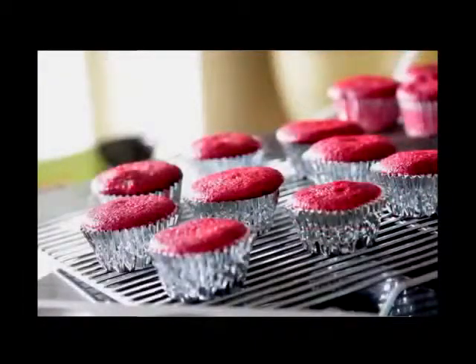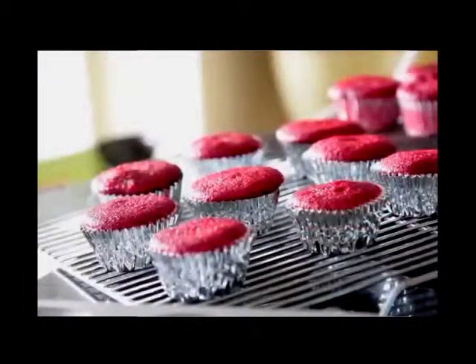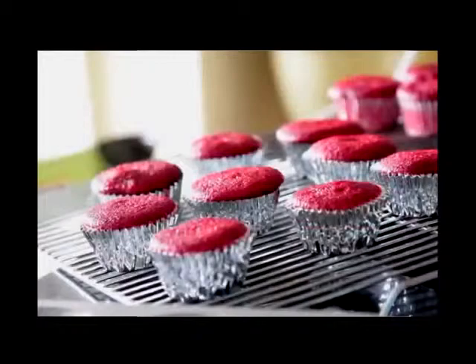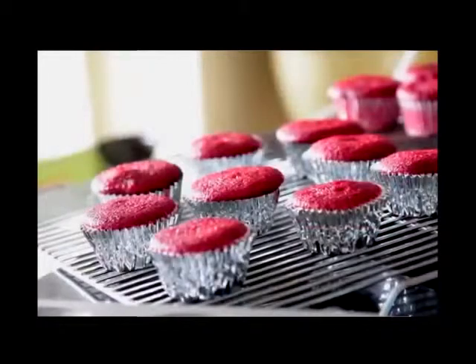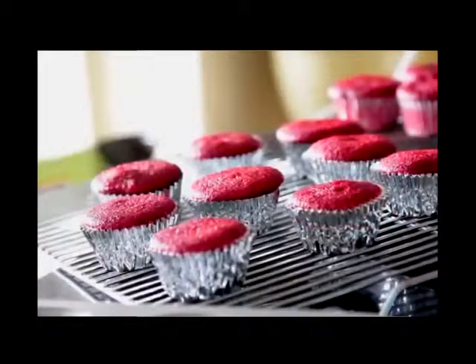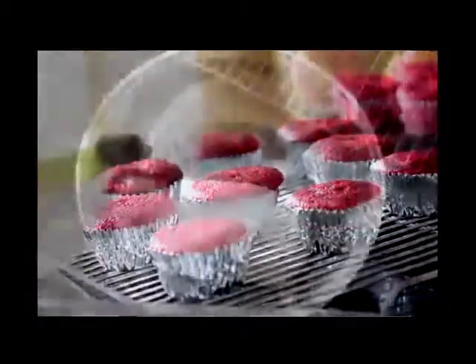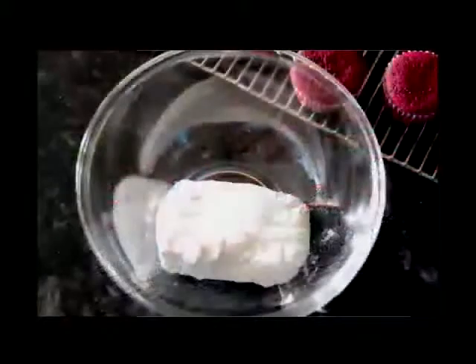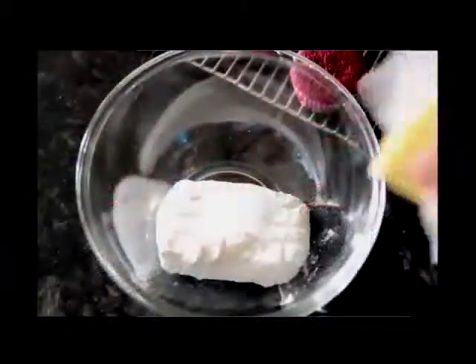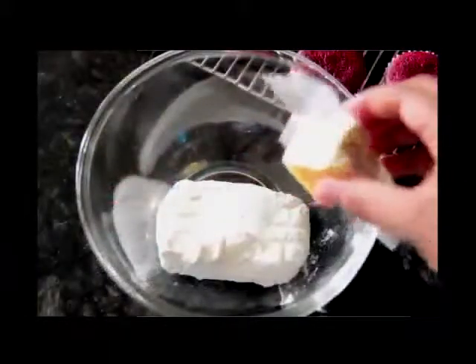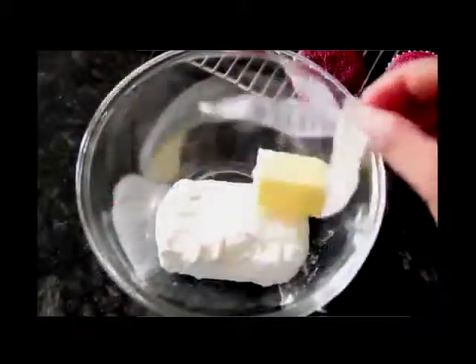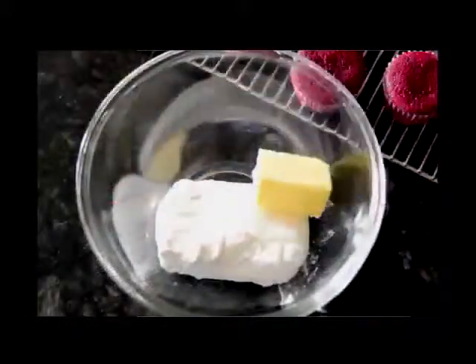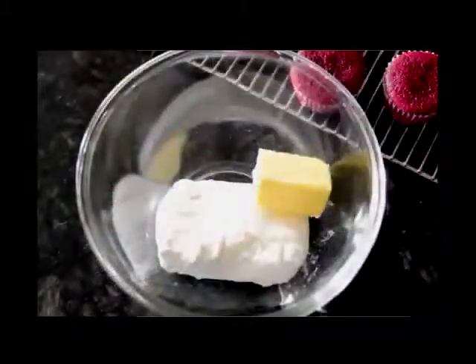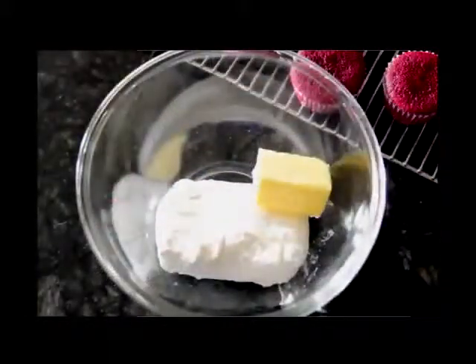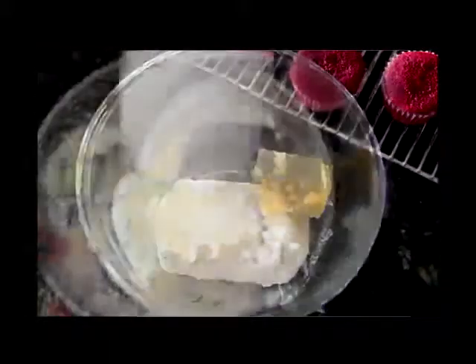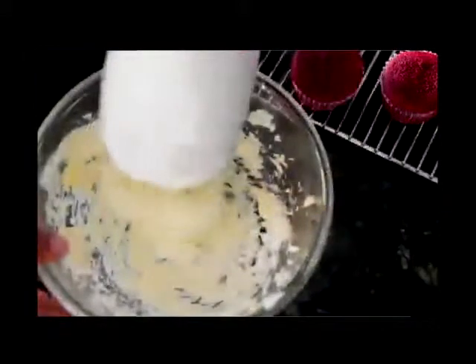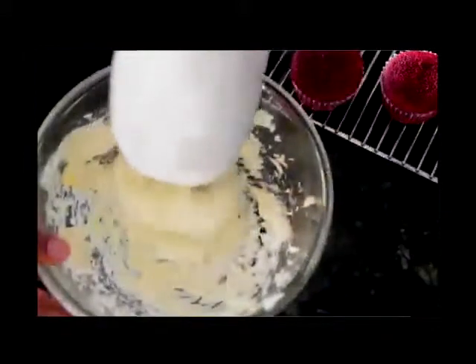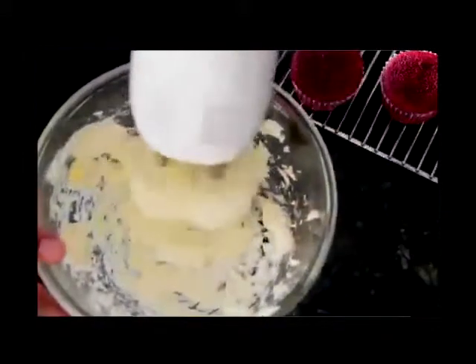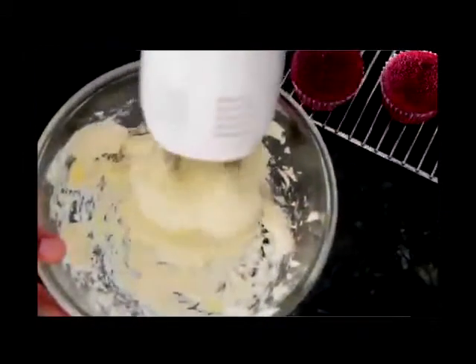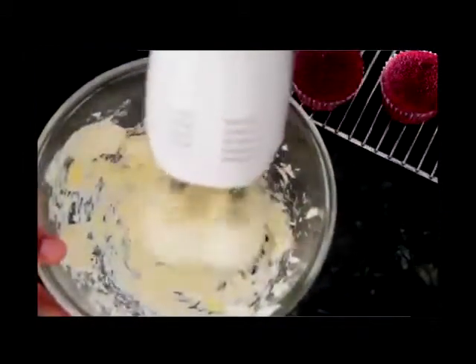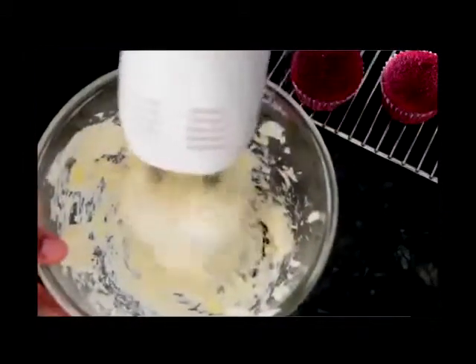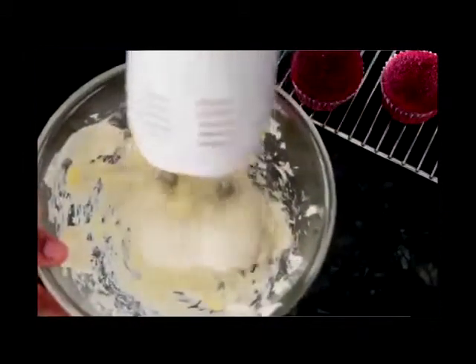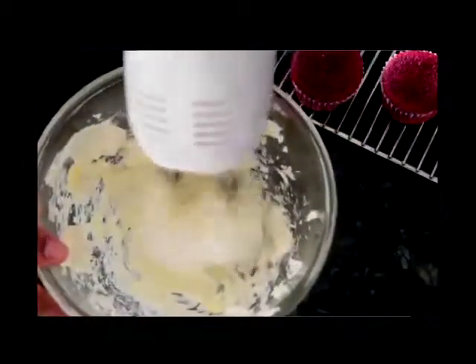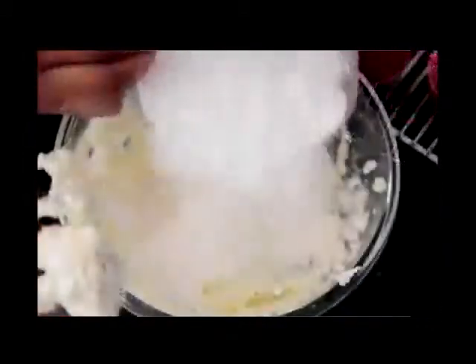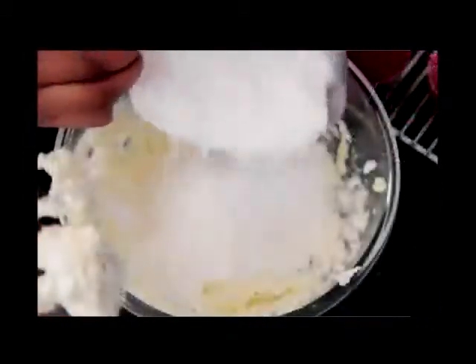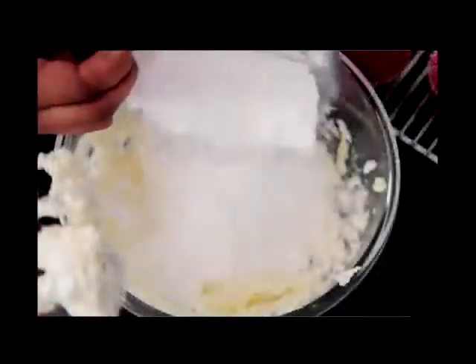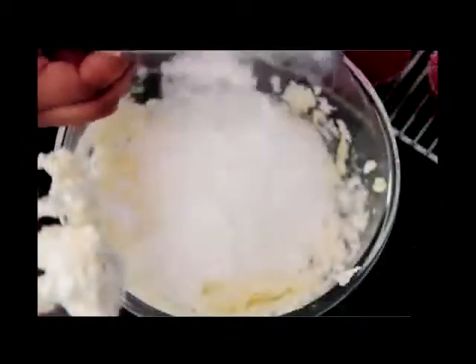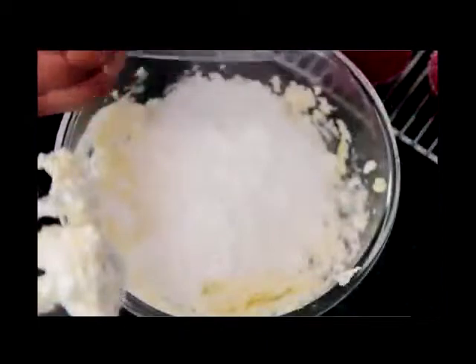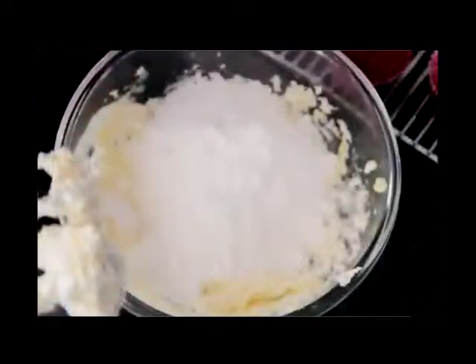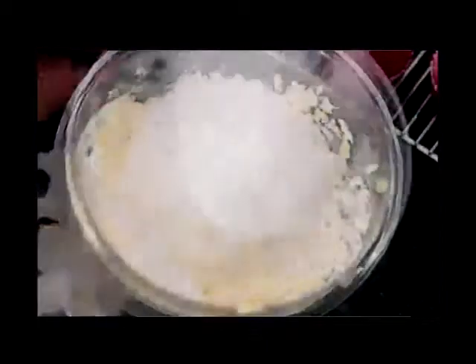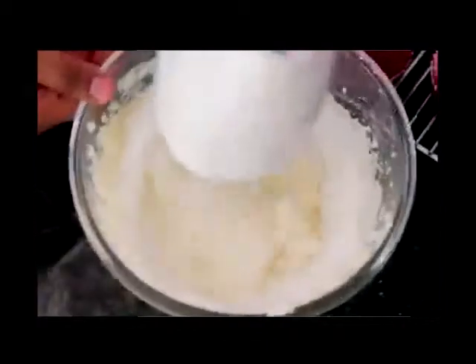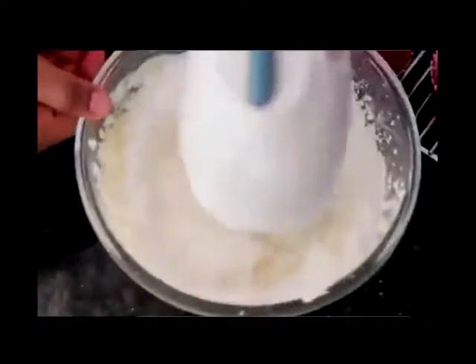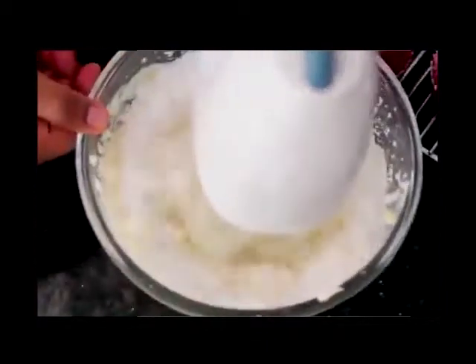While the cupcakes are cooling, we're gonna make a really easy cream cheese frosting. We have some soft cream cheese — I'm gonna throw in some butter and mix that until it's all creamy. Then we're gonna throw in the powdered sugar and that is it. This is a three ingredient frosting recipe, so easy.